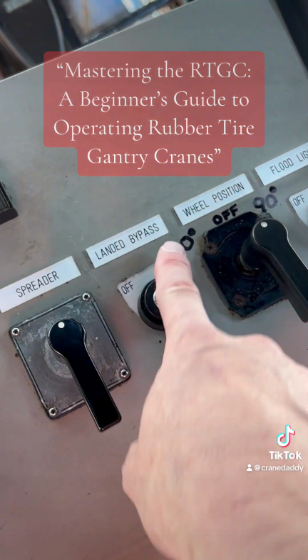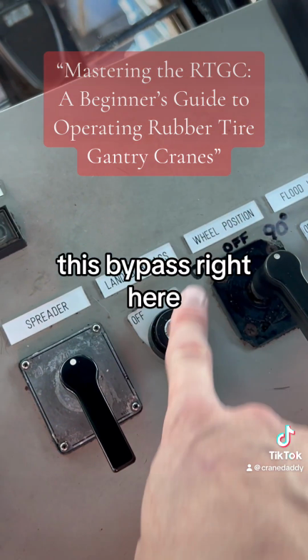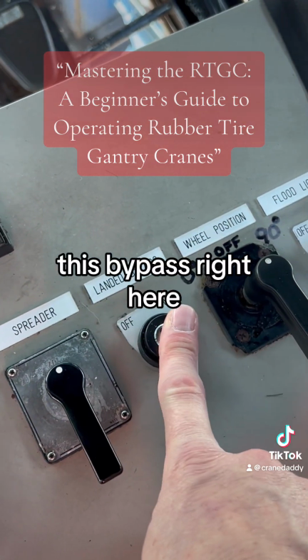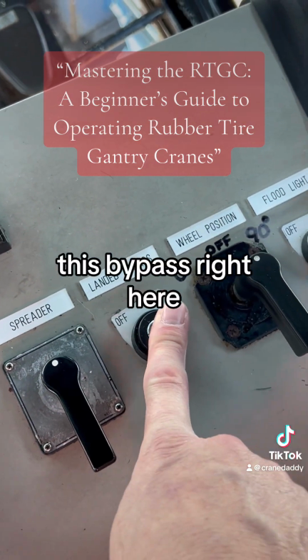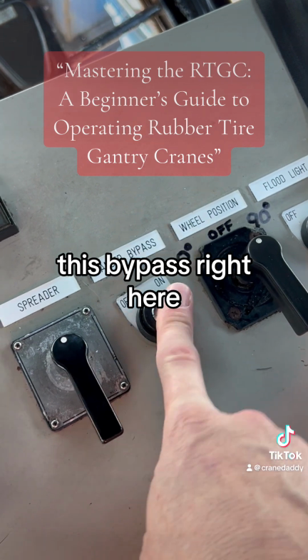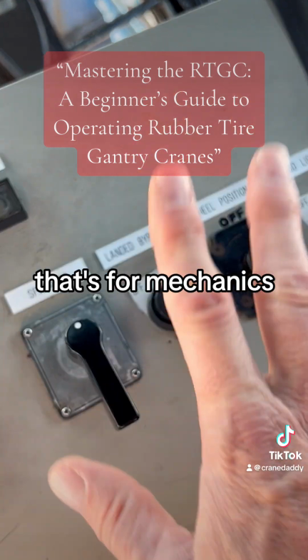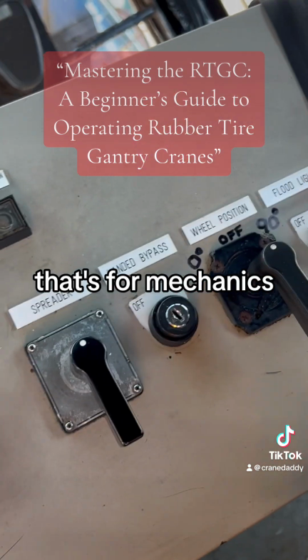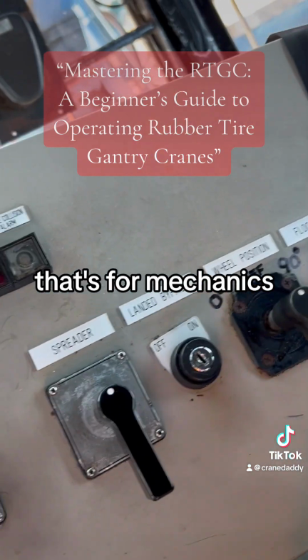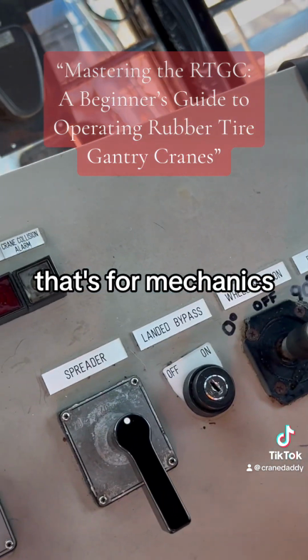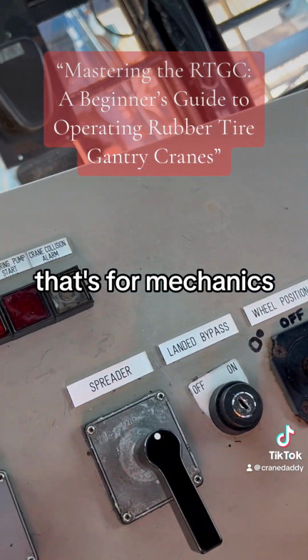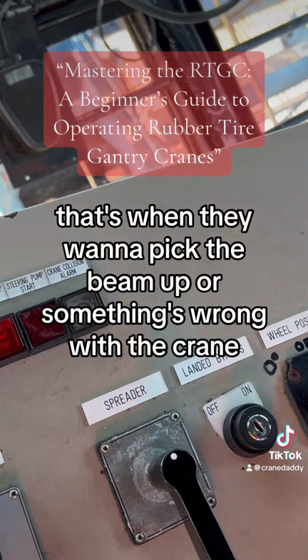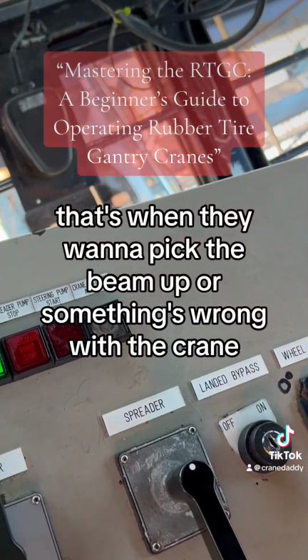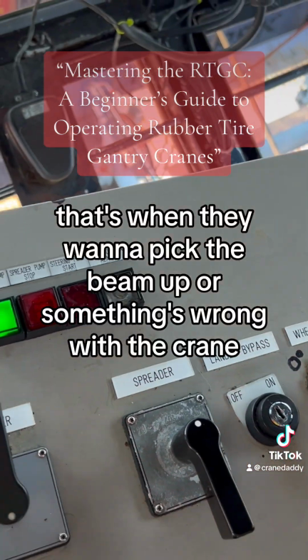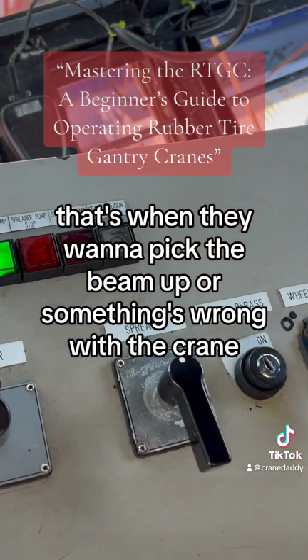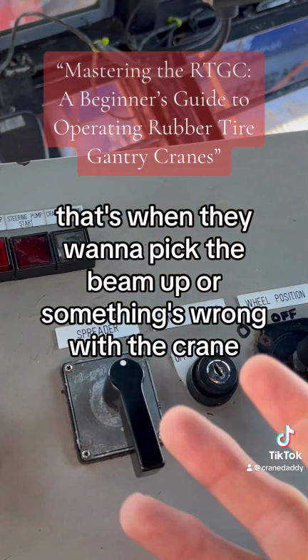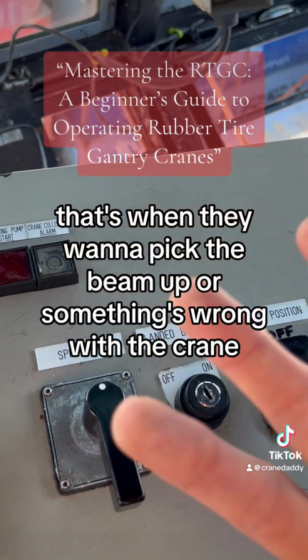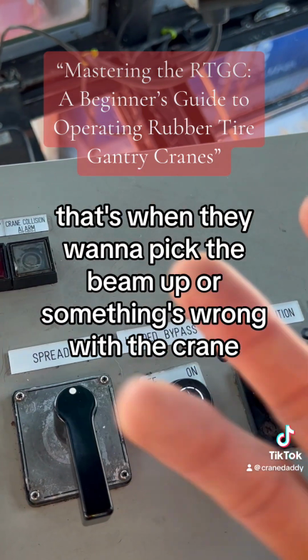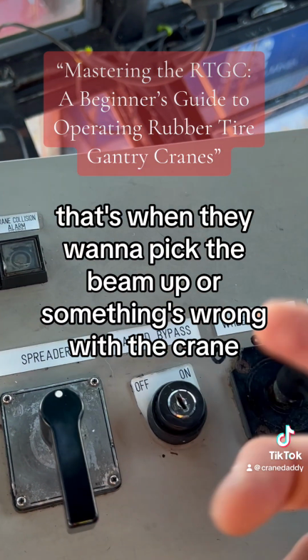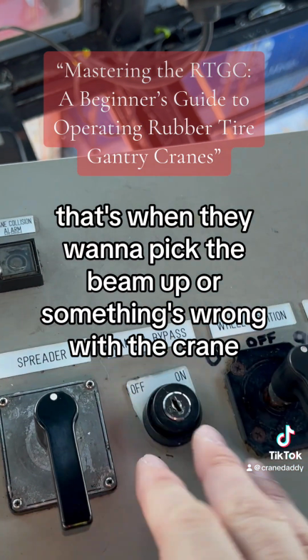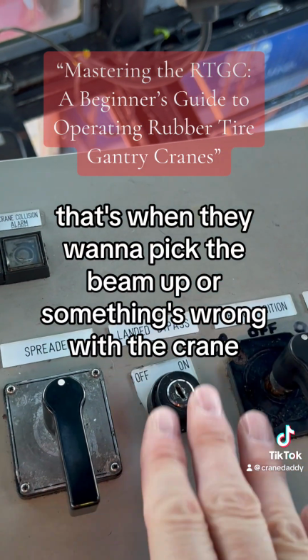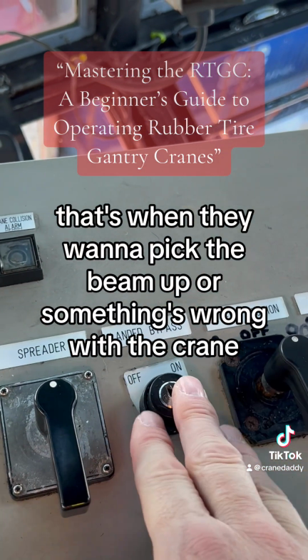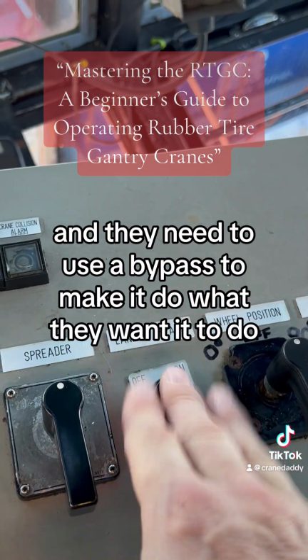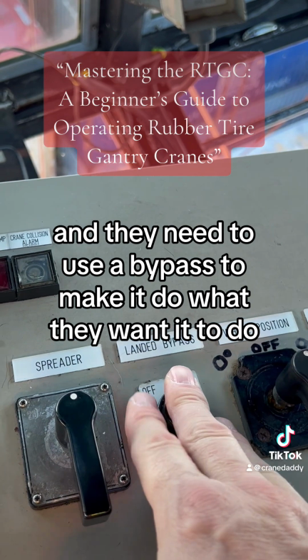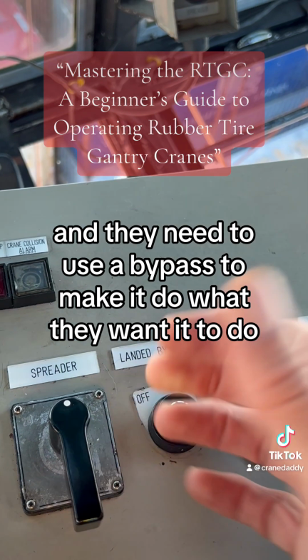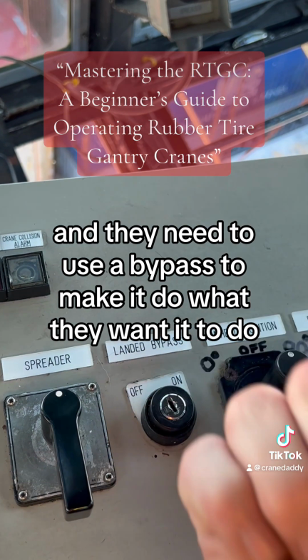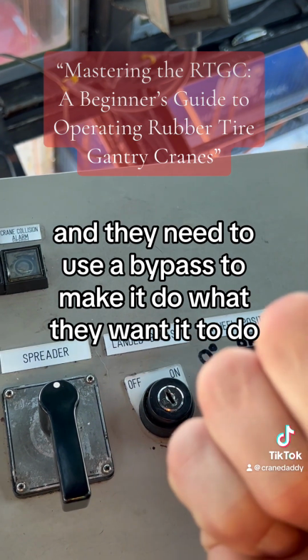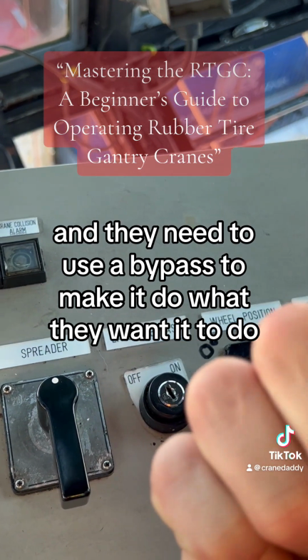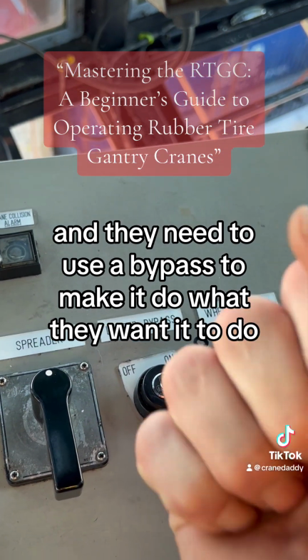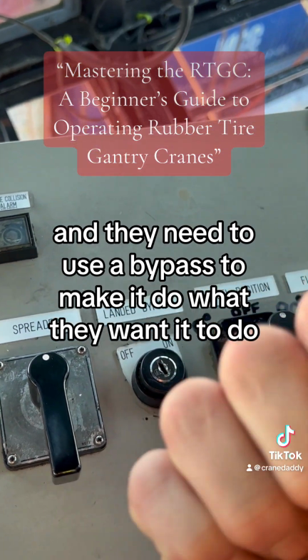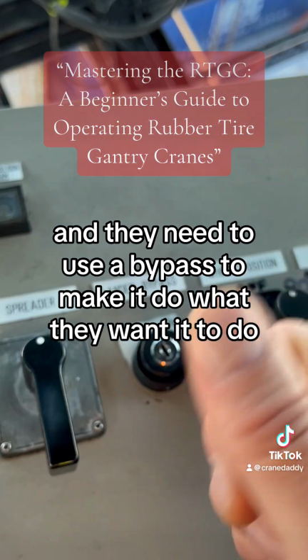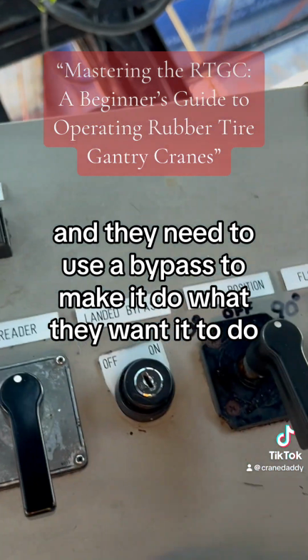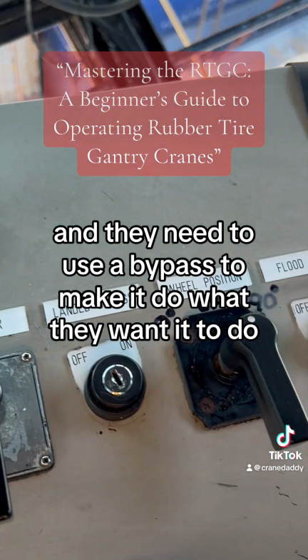This bypass right here is for mechanics — that's when they want to pick the beam up or something's wrong with the crane and they need to use a bypass to make it do what they want it to do. That's a safety feature right here.